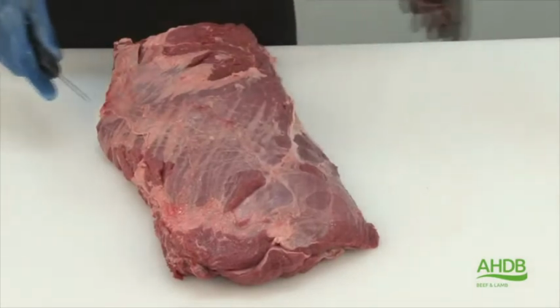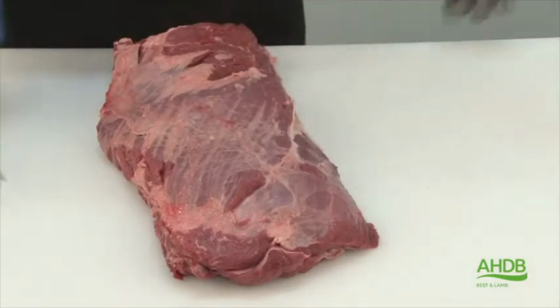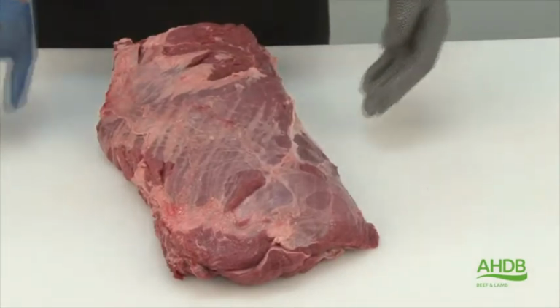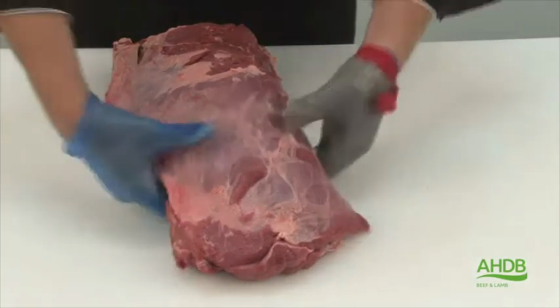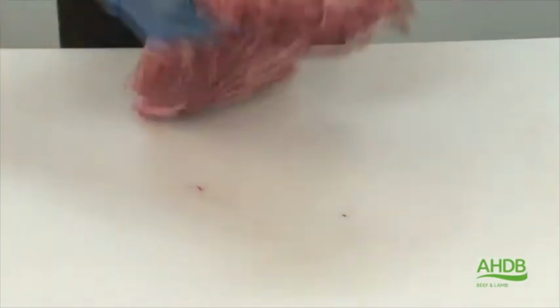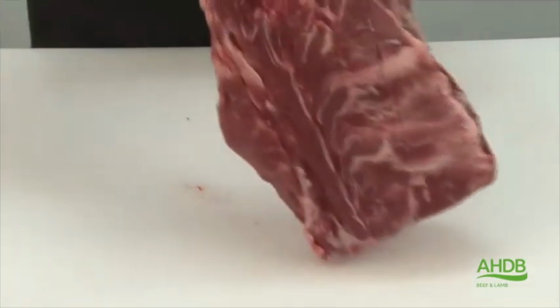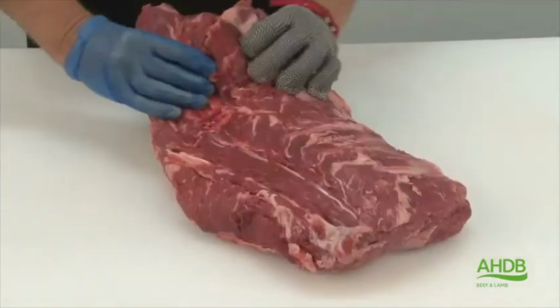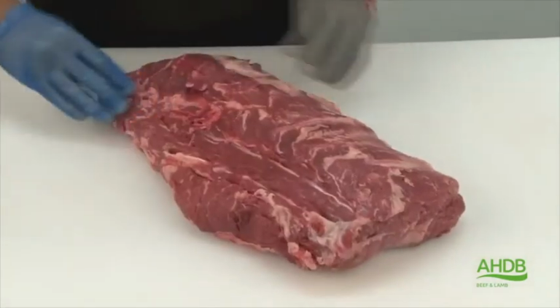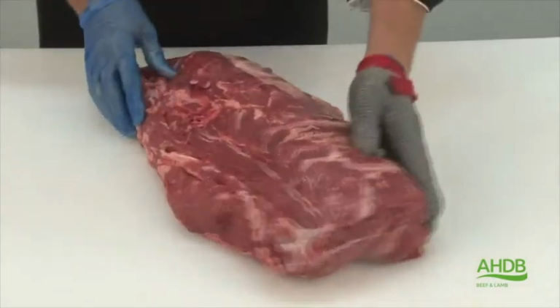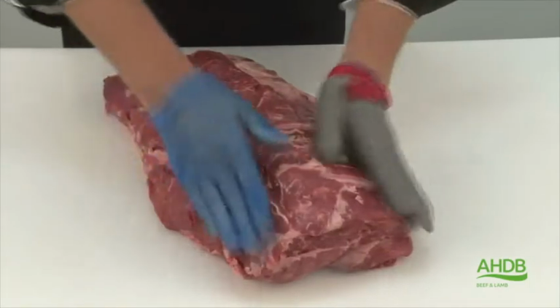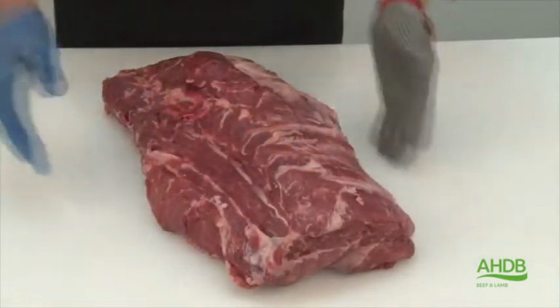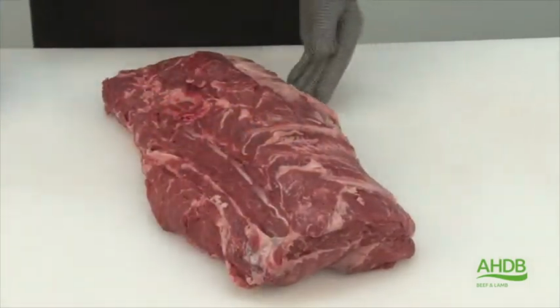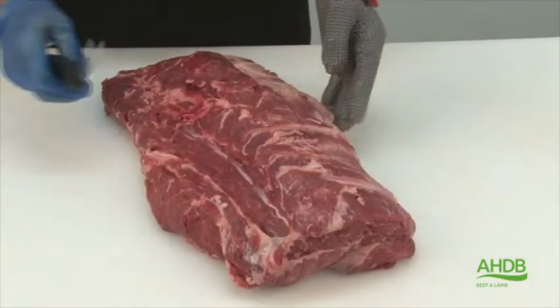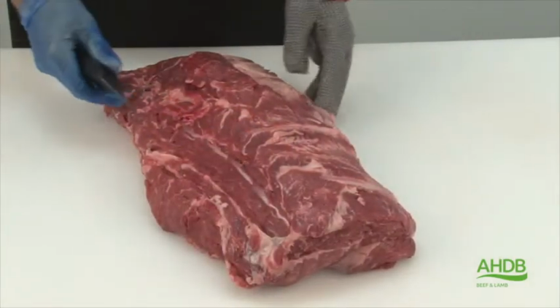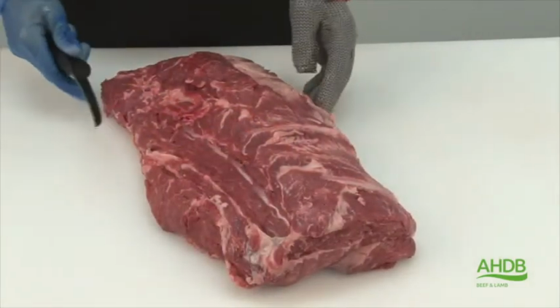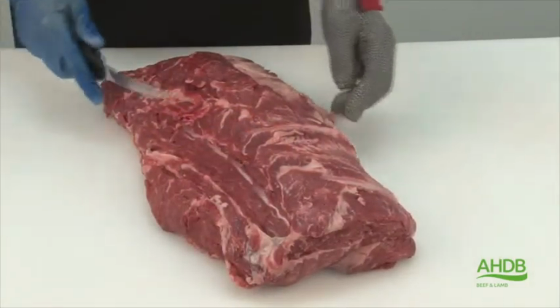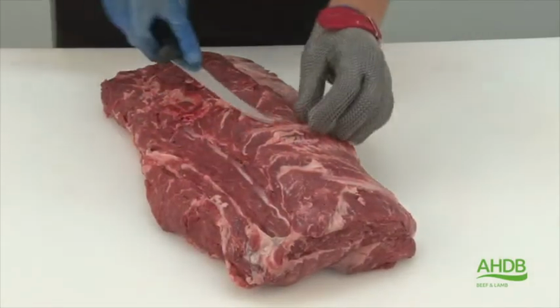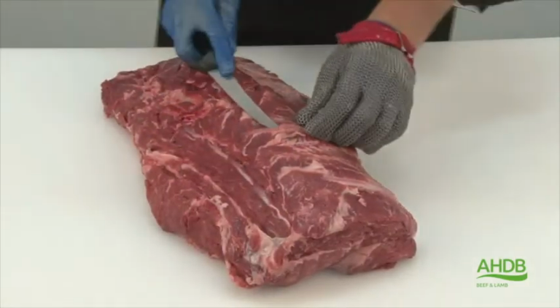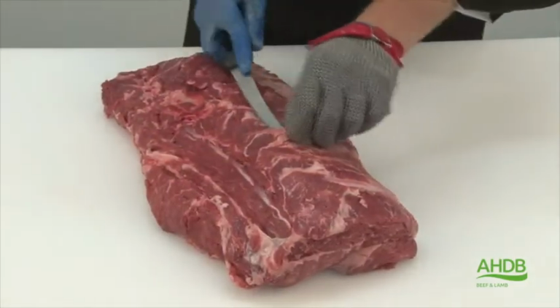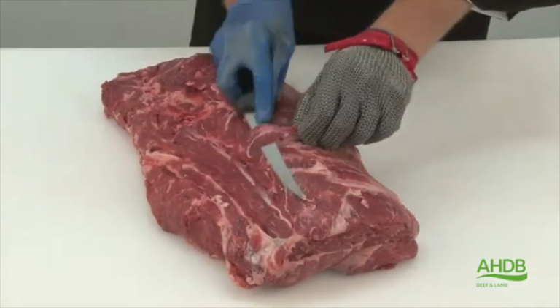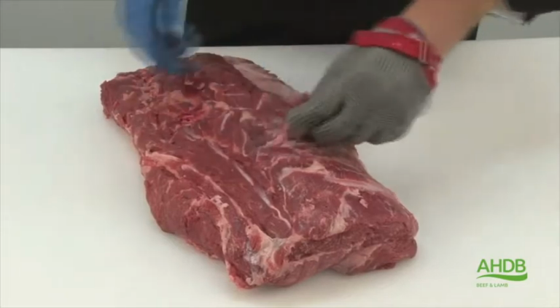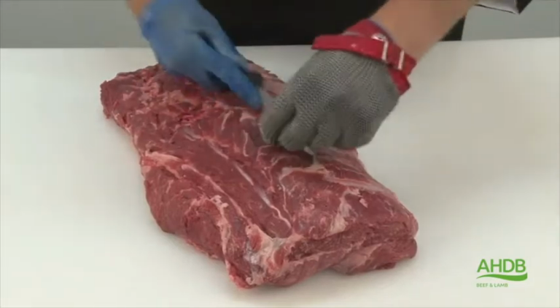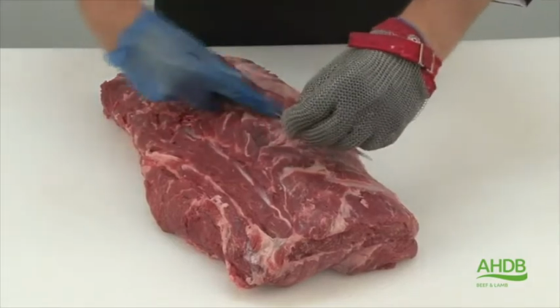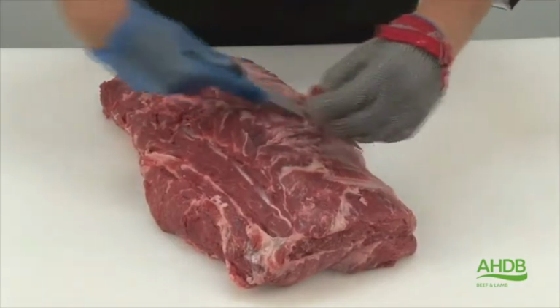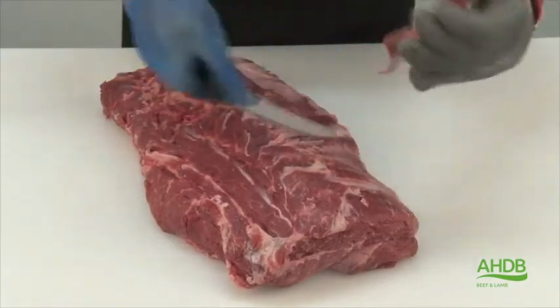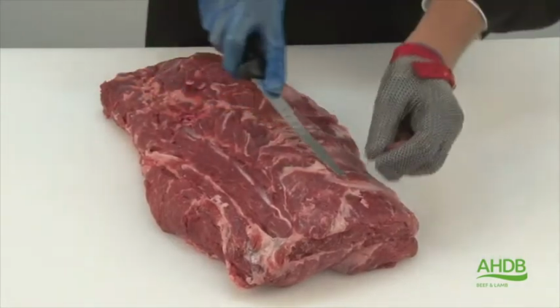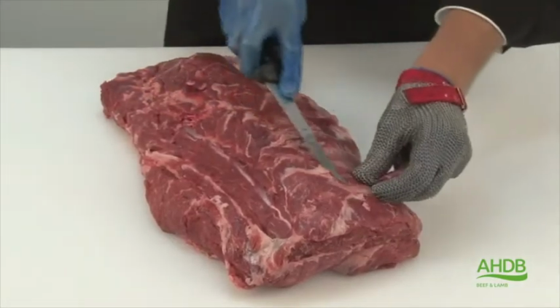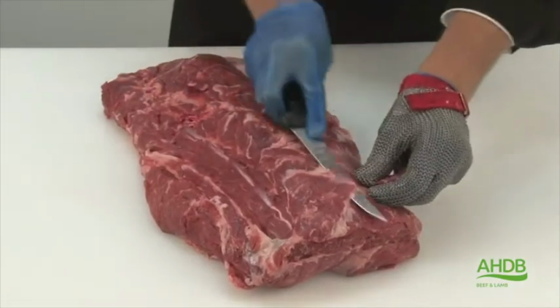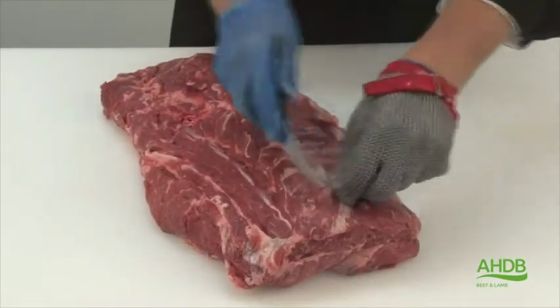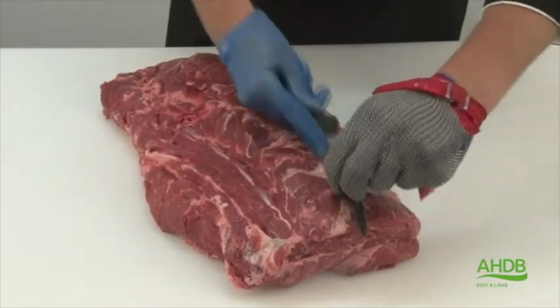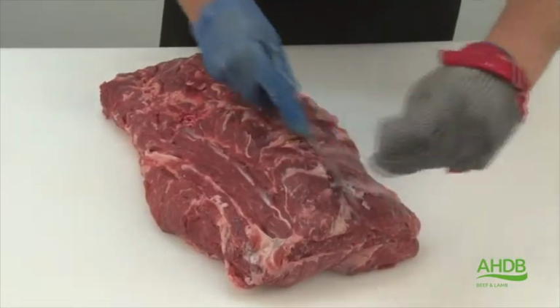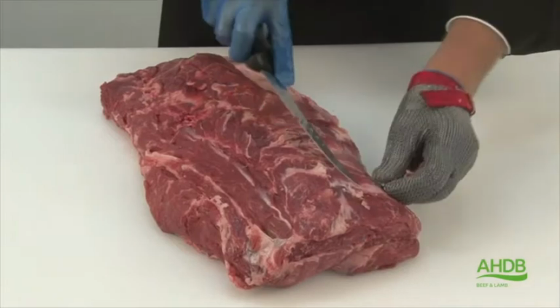We turn the muscle block over and then we can remove all the remaining bone and gristle, and if there is any excess fat.